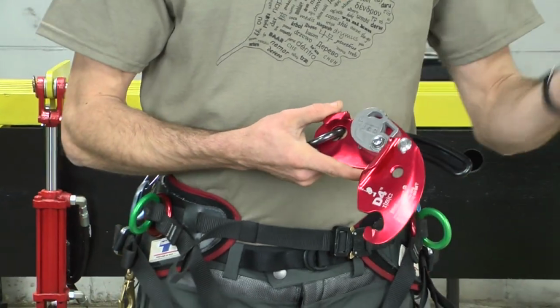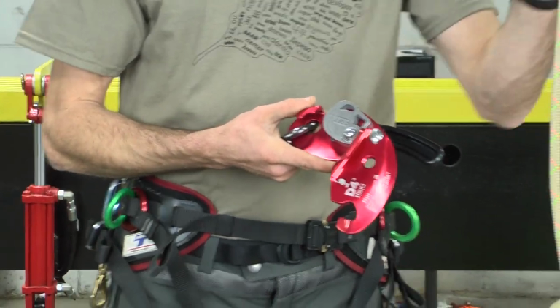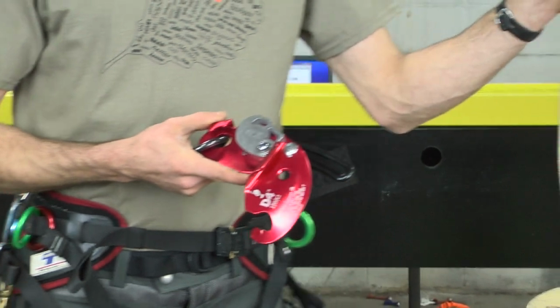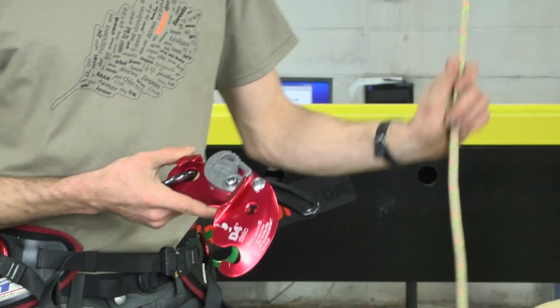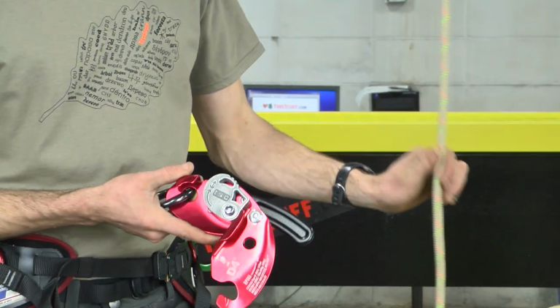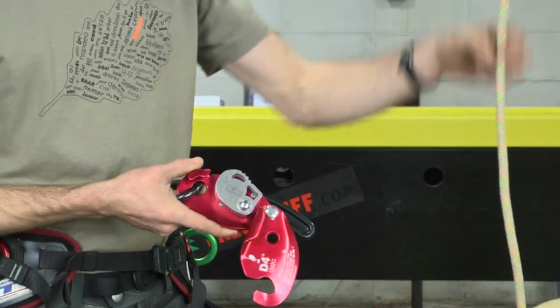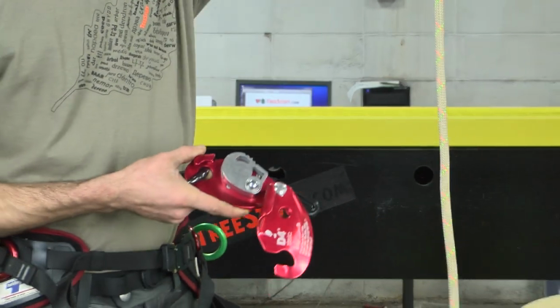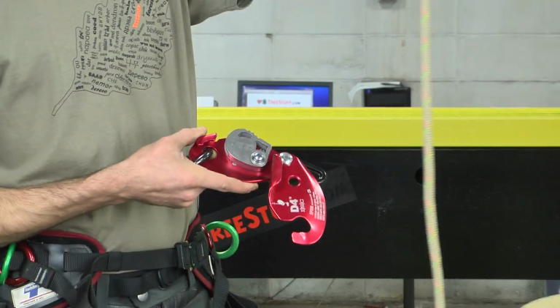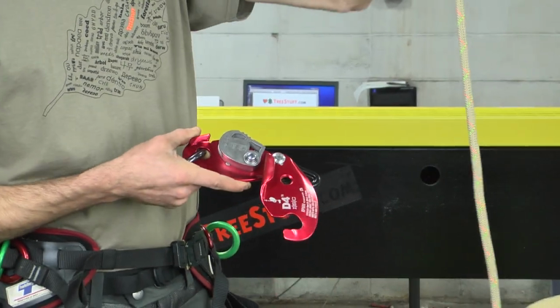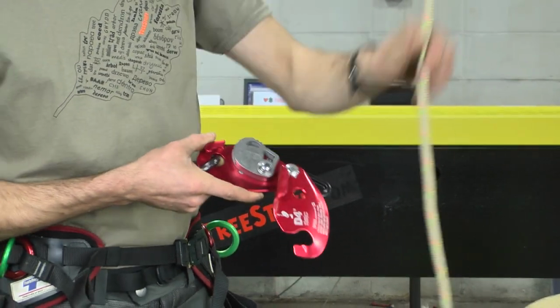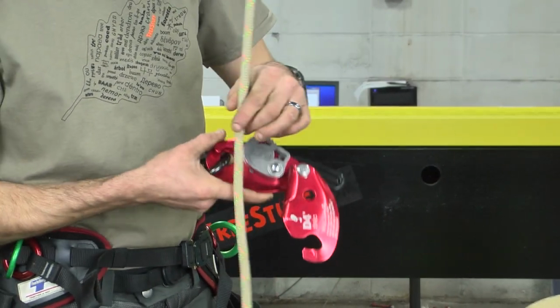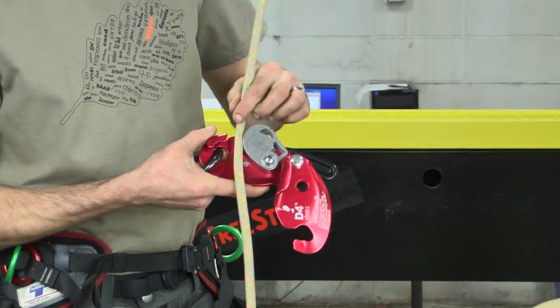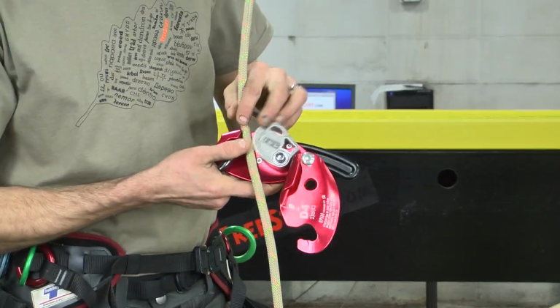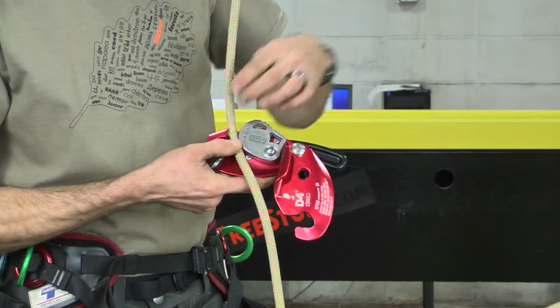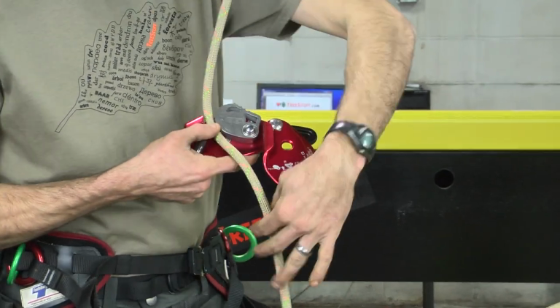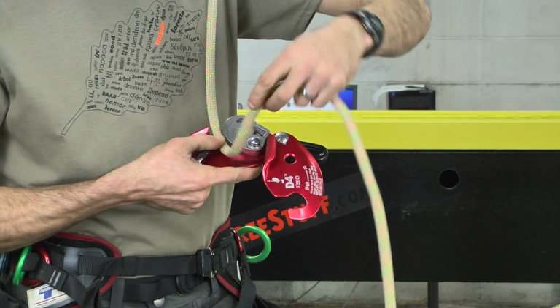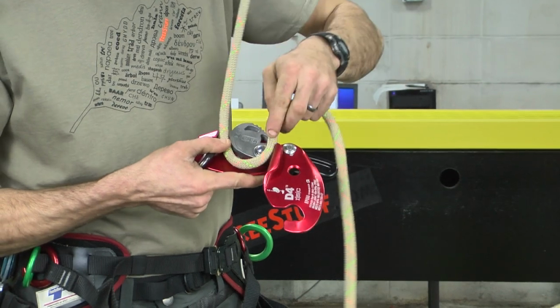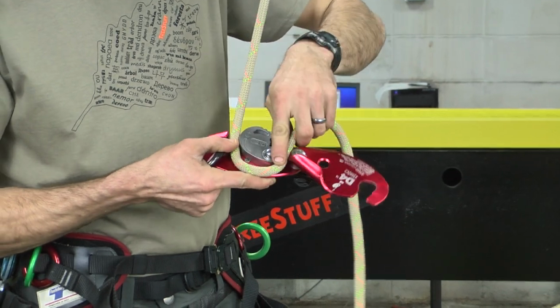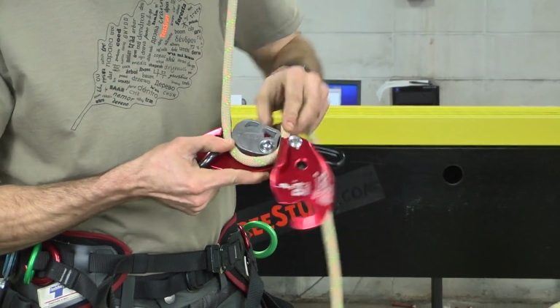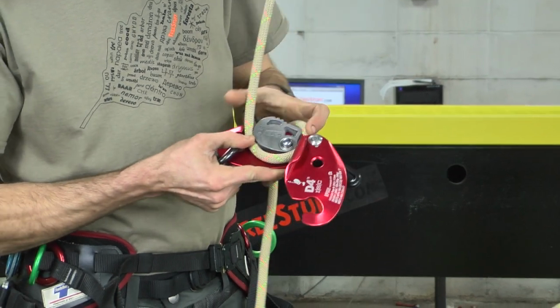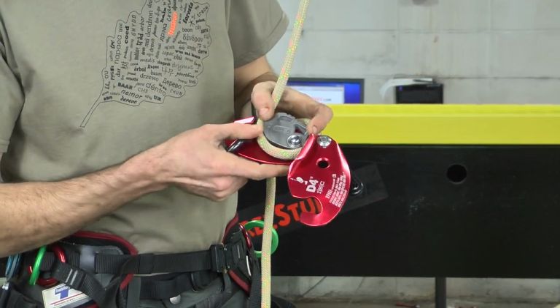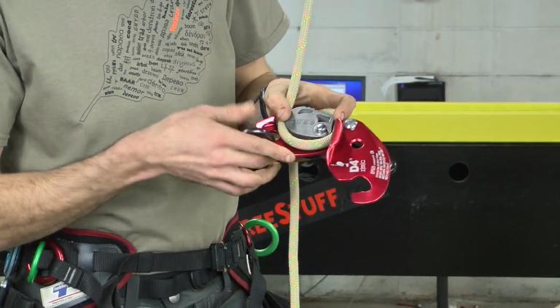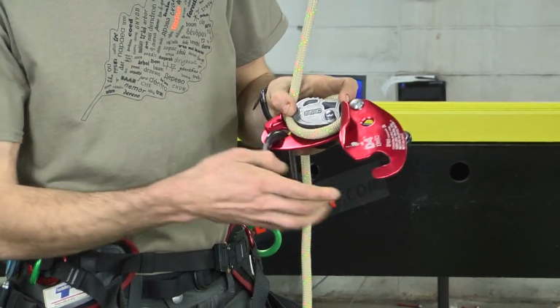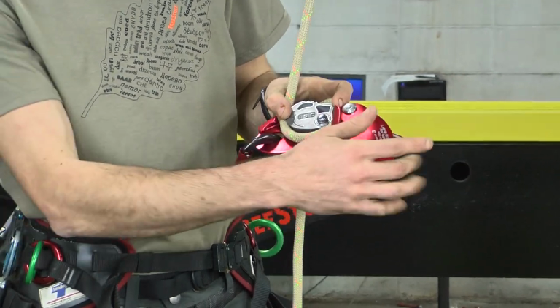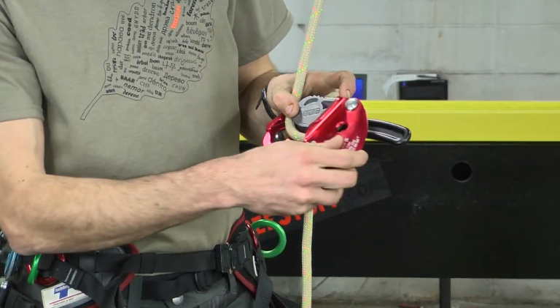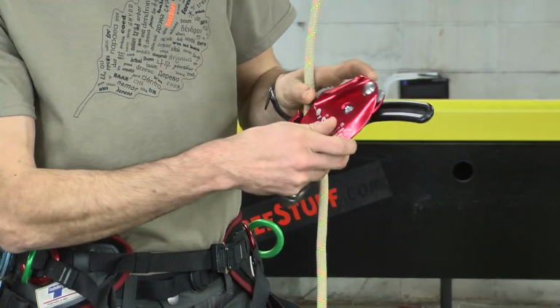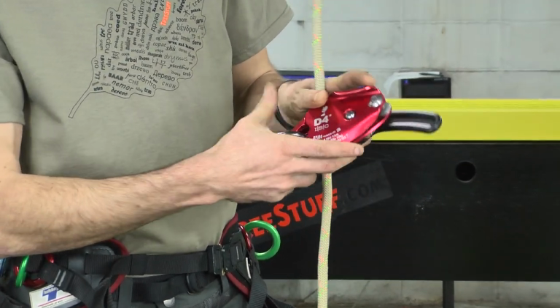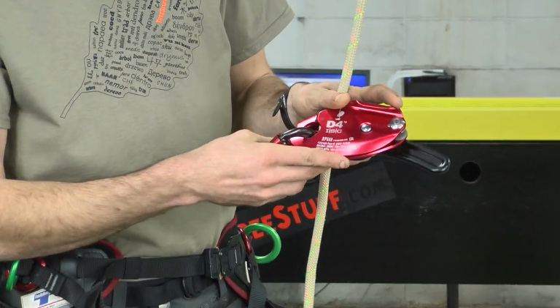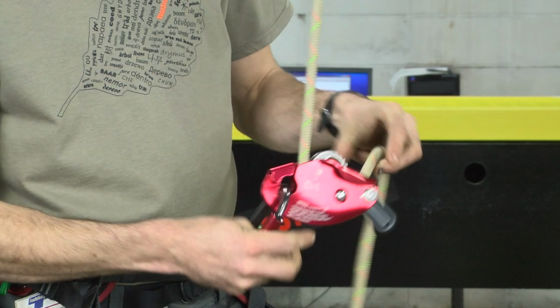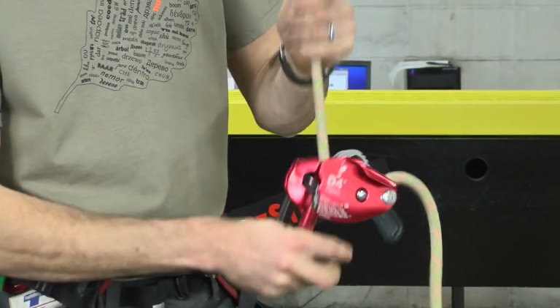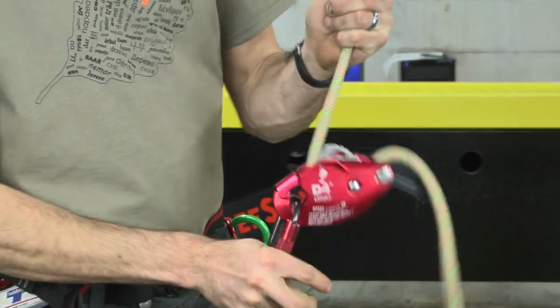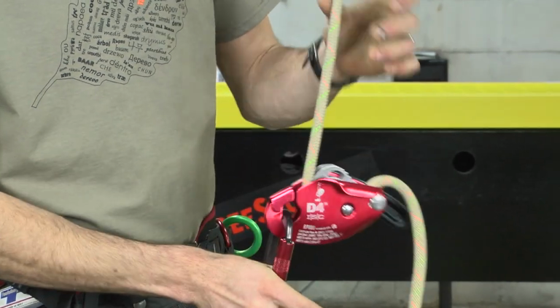When we're installing the rope into the D4, the anchor strand or top strand is going to come through the back and the brake strand is going to come through the front. The gate will close with the carabiner installed and it's securely shut.